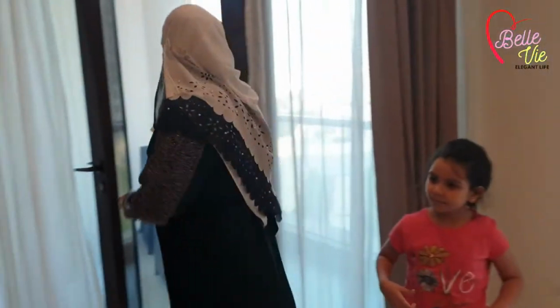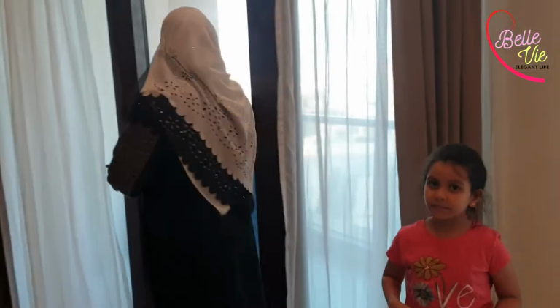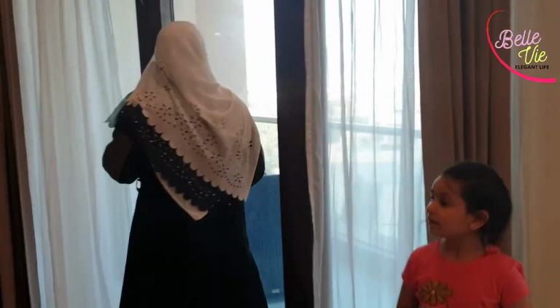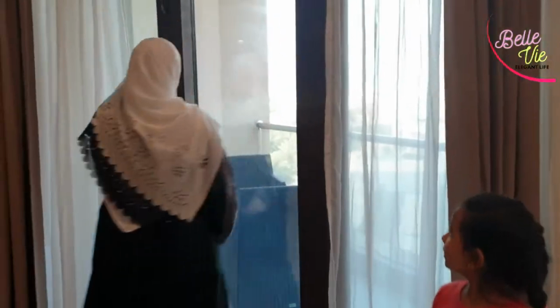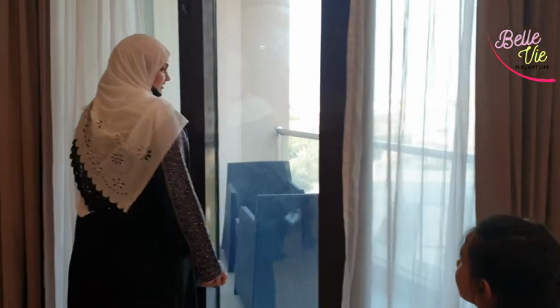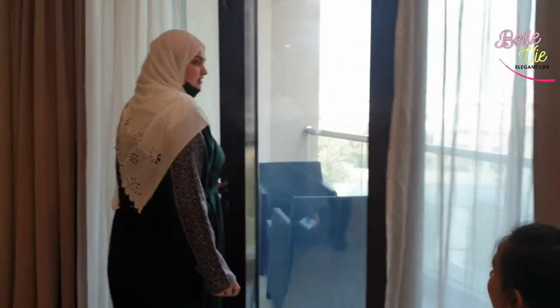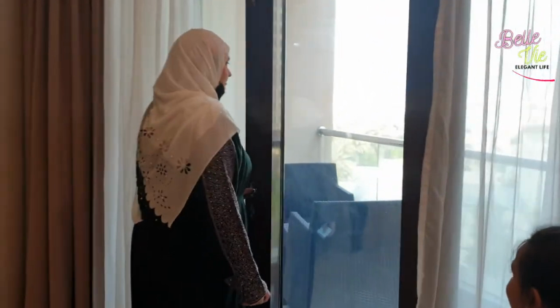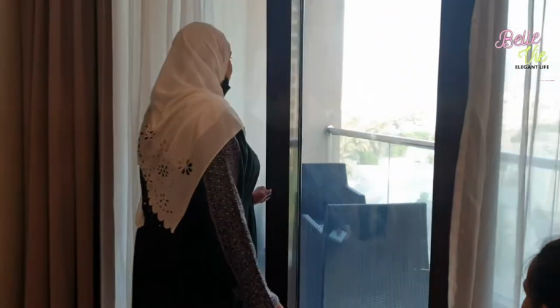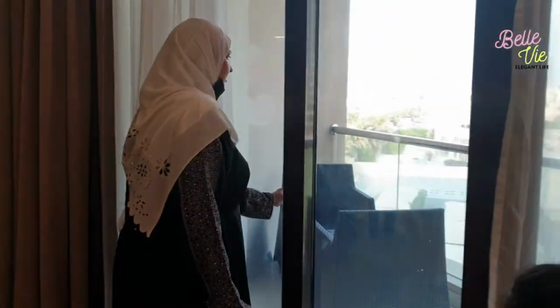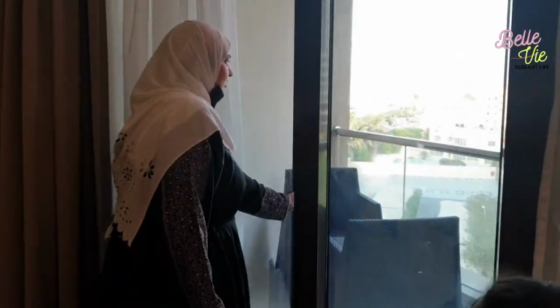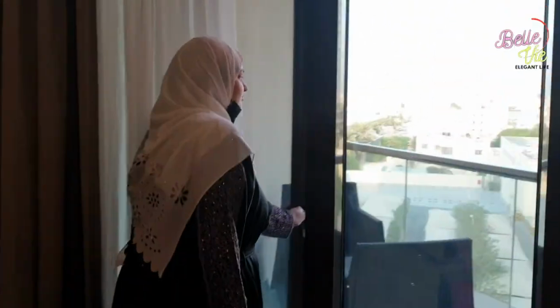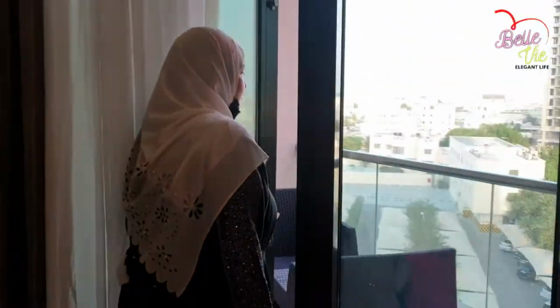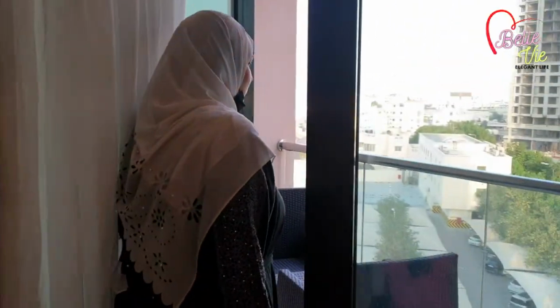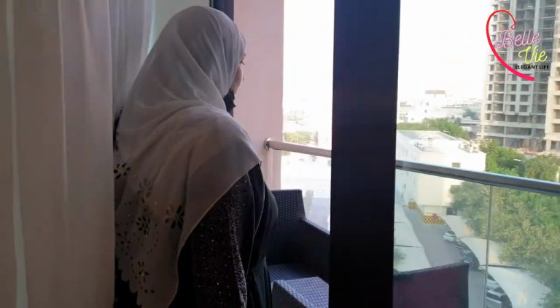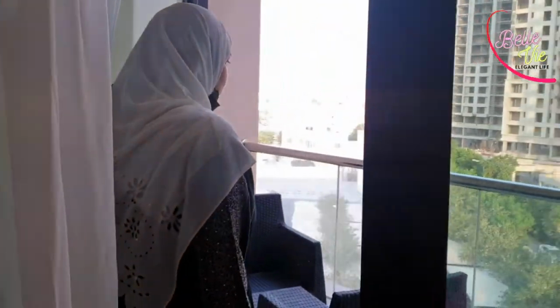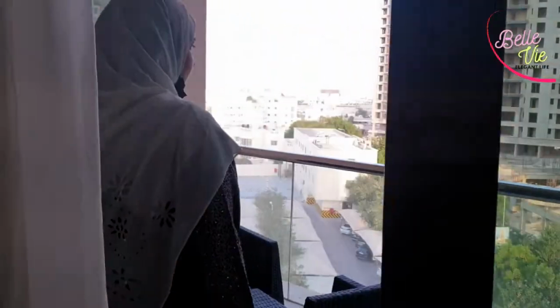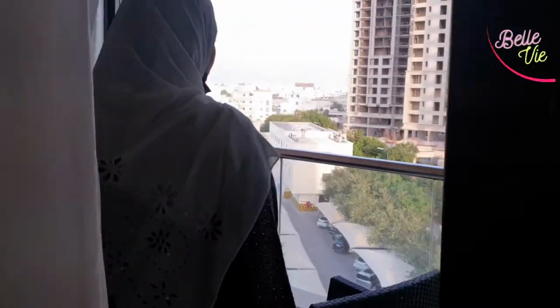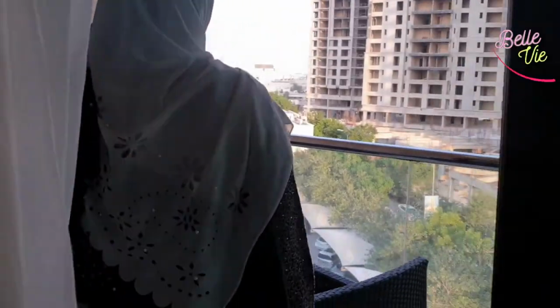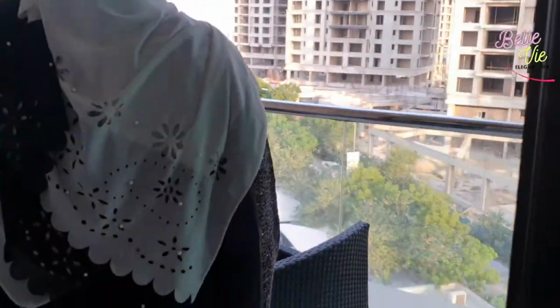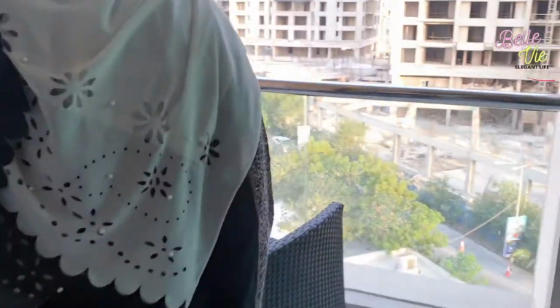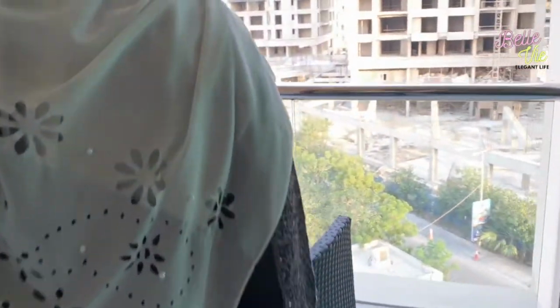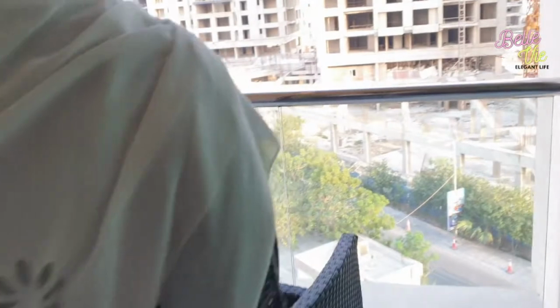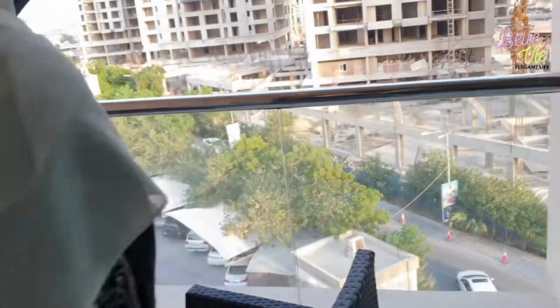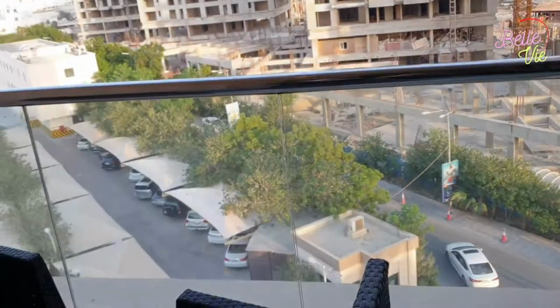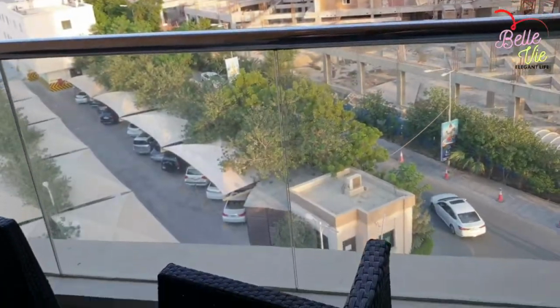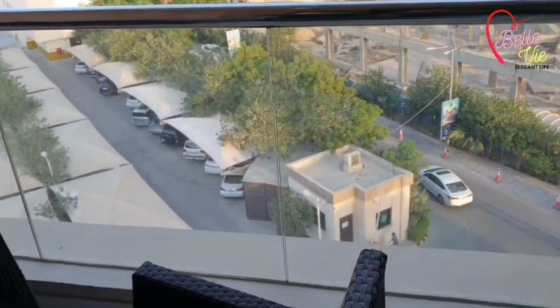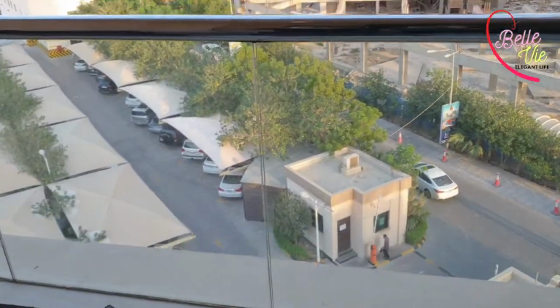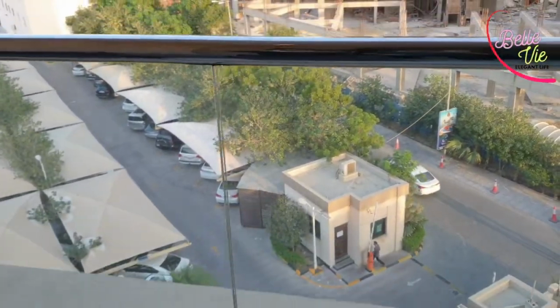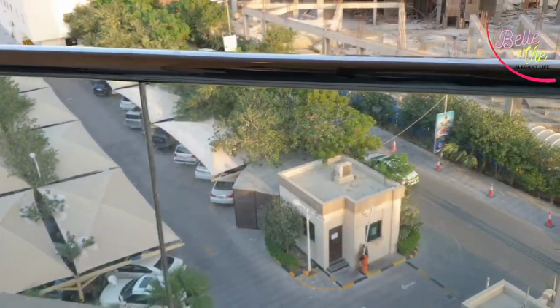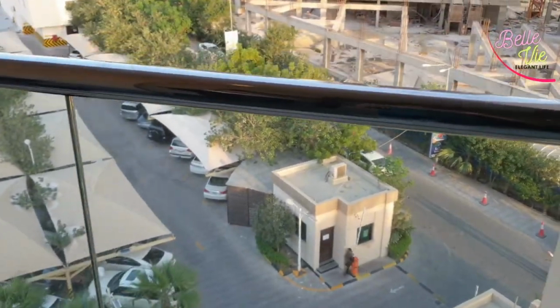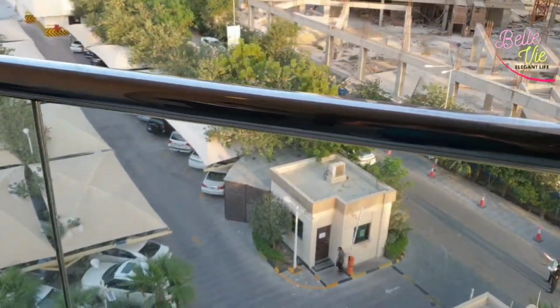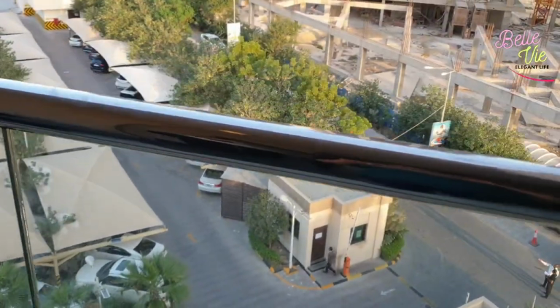Now let's explore our balcony area. You can see the overall view from the balcony.